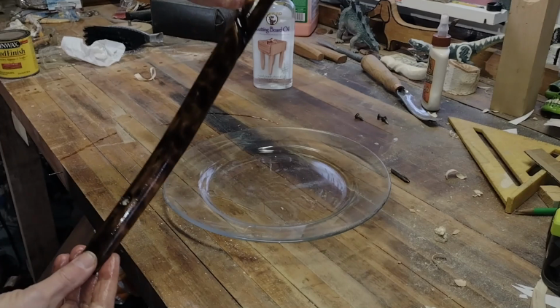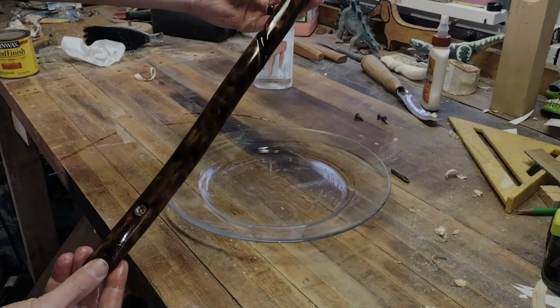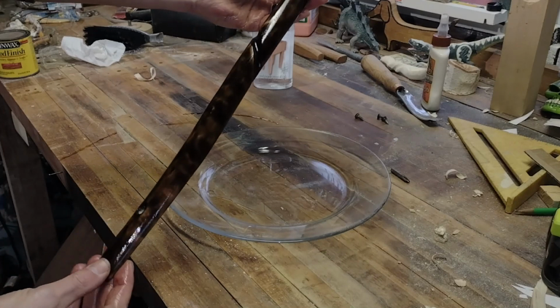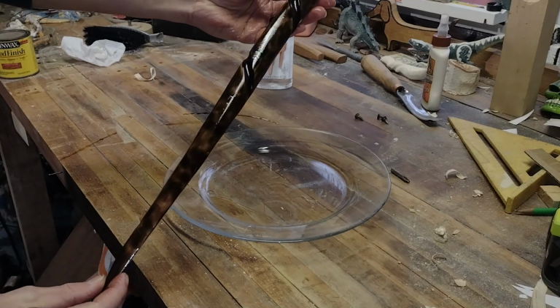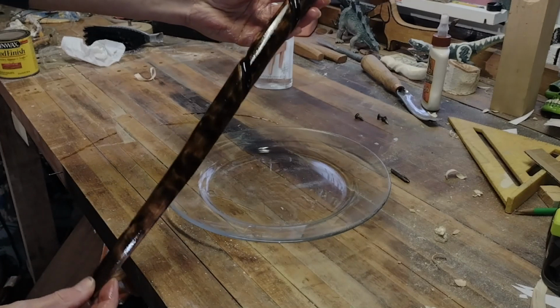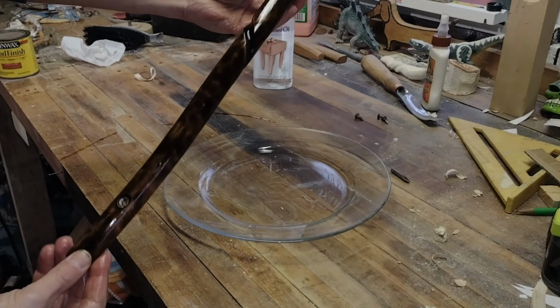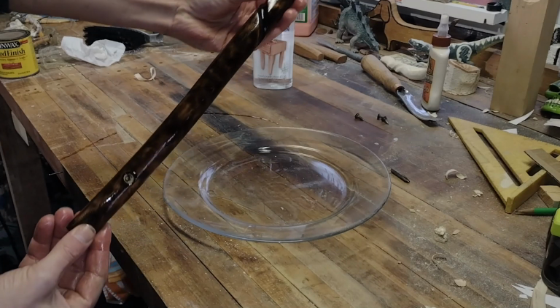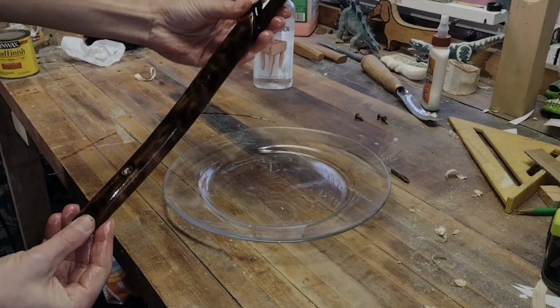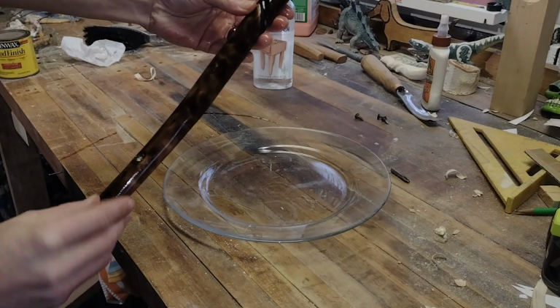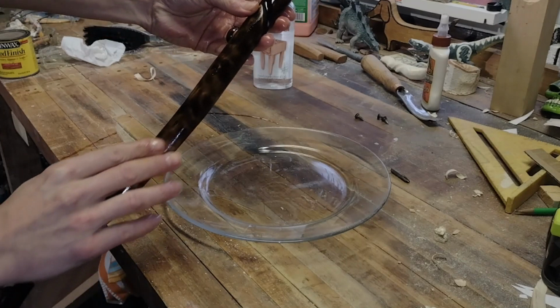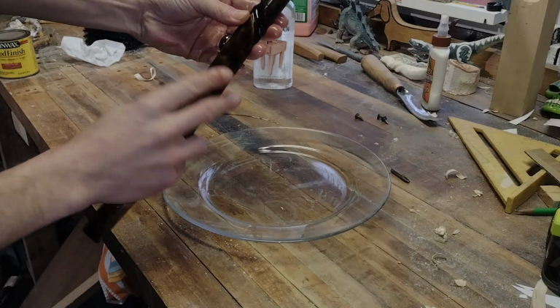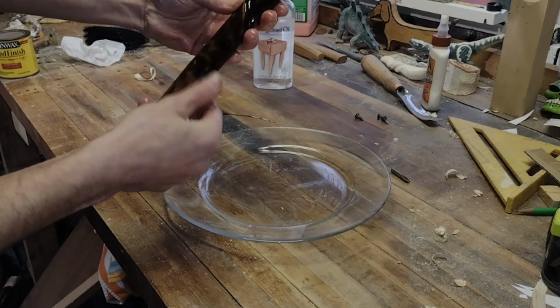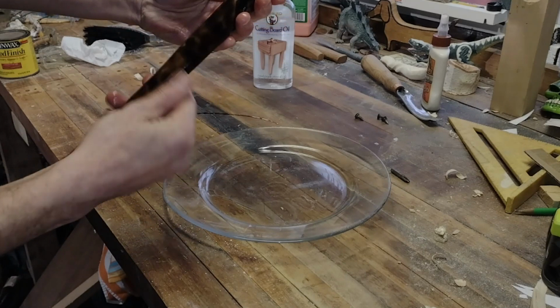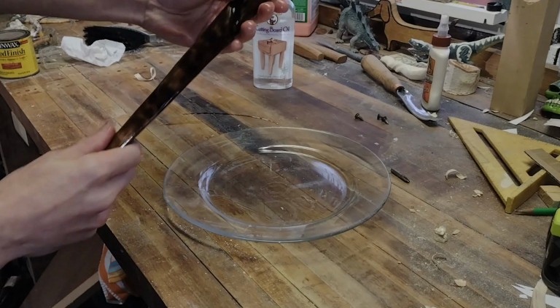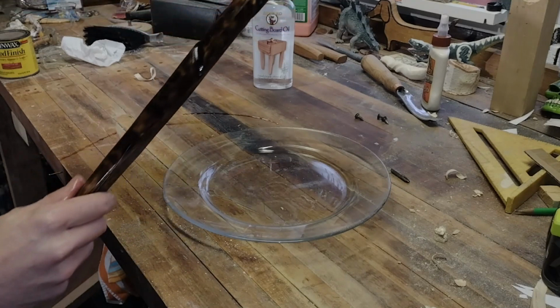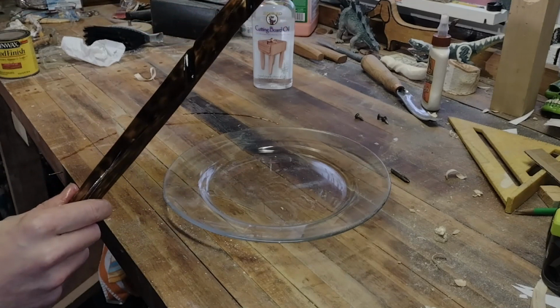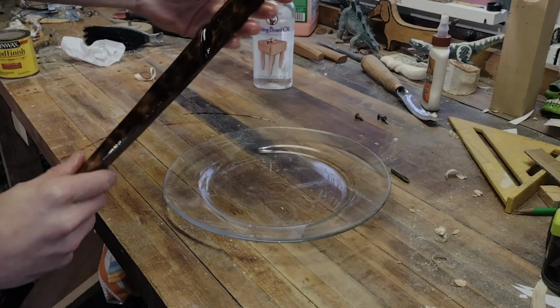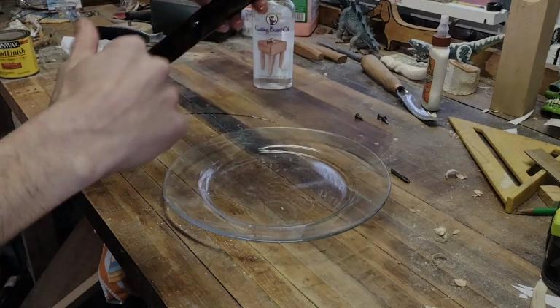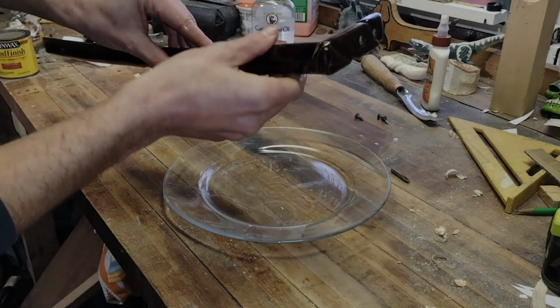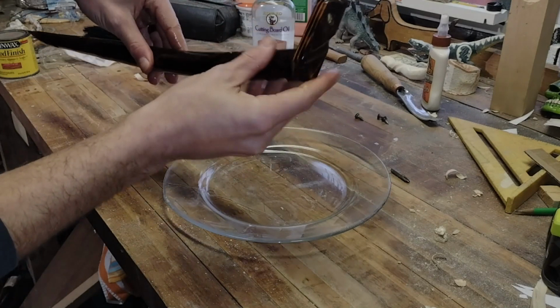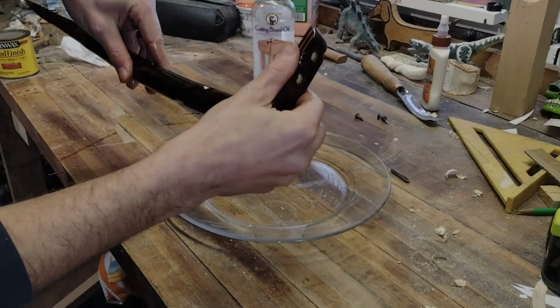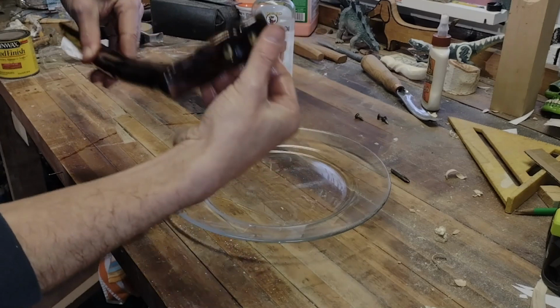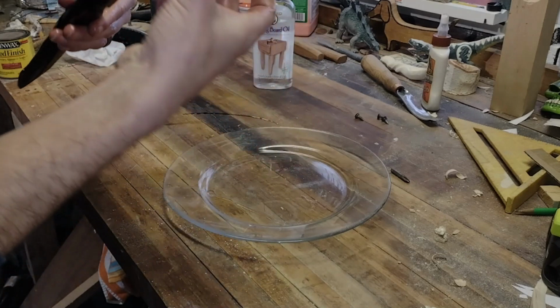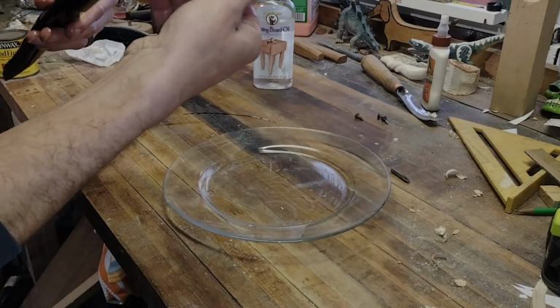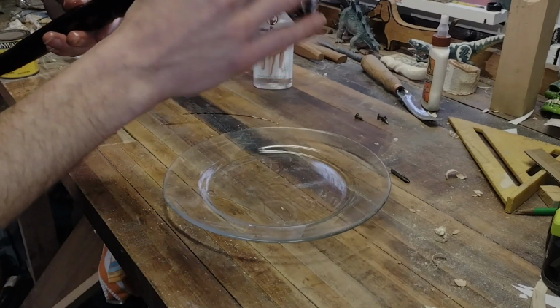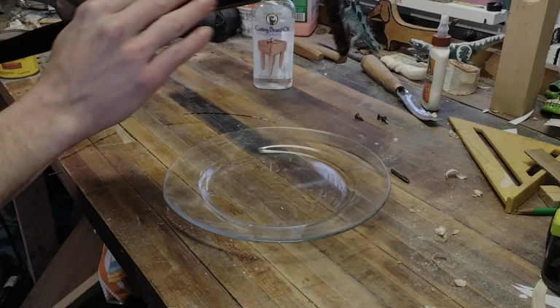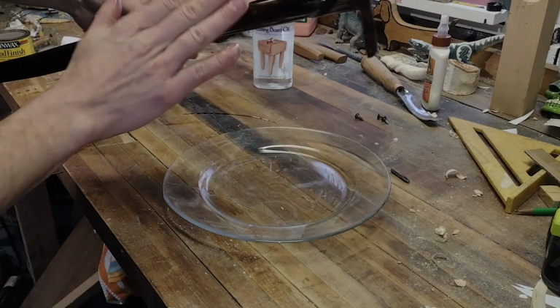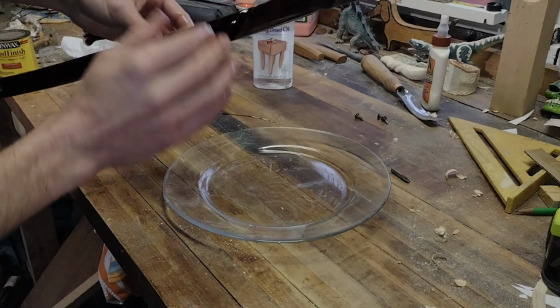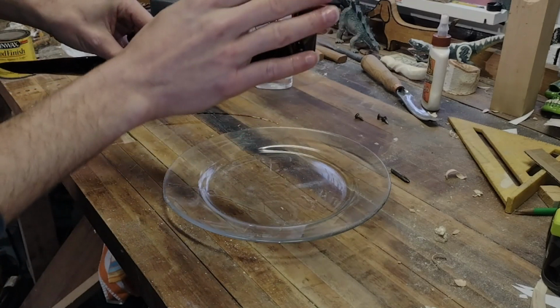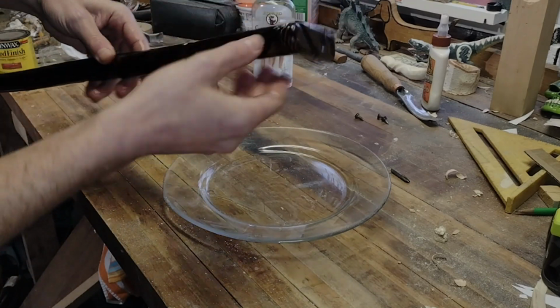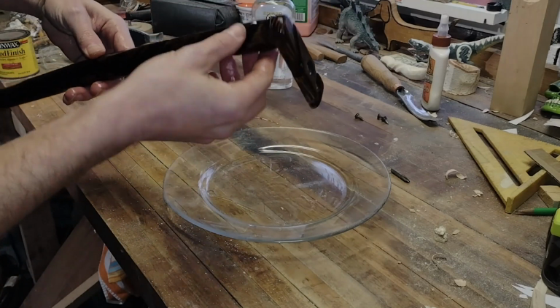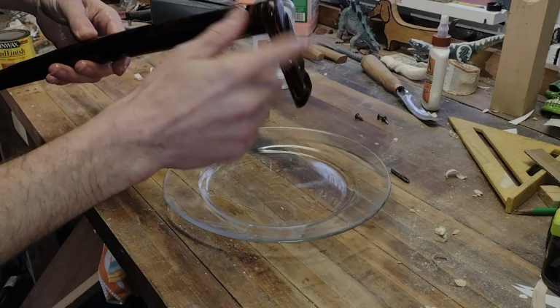I took a blowtorch to it and darkened it up a bit, then I took a little mahogany wood stain, added that, and then sanded the whole thing down again — just to kind of blend the two, since this was a darker piece of wood compared to the pine up top.